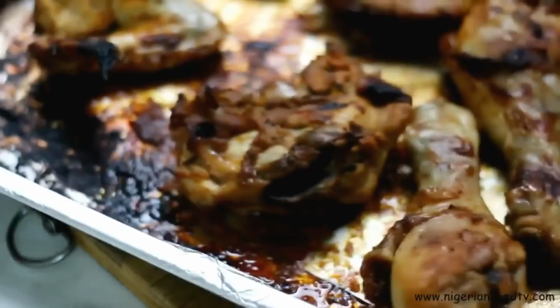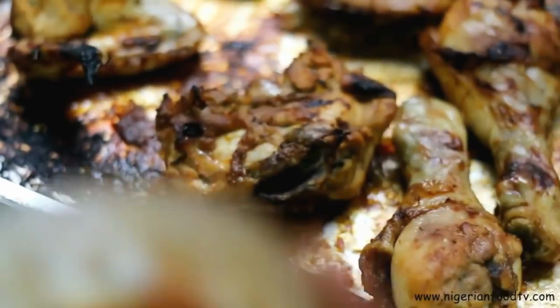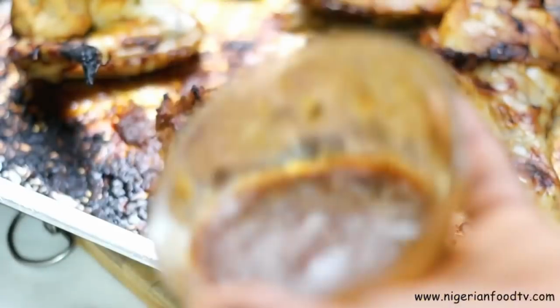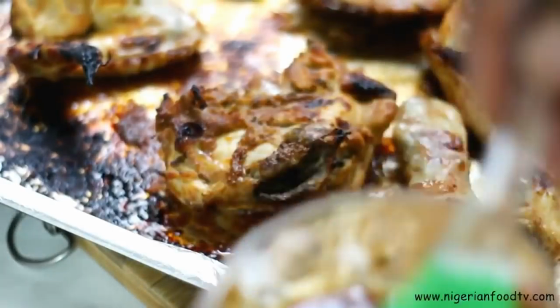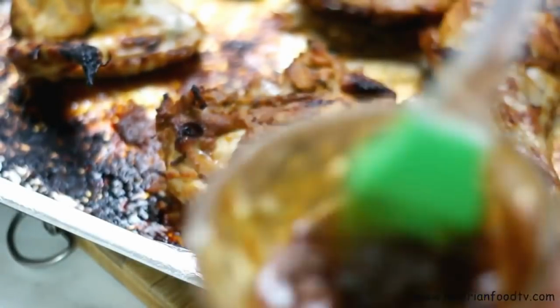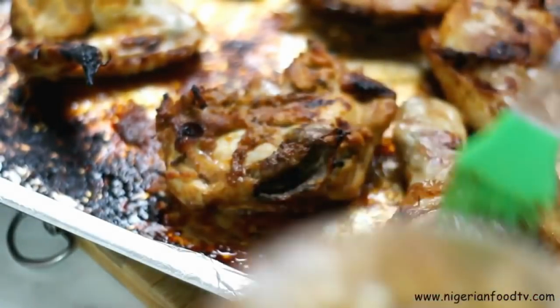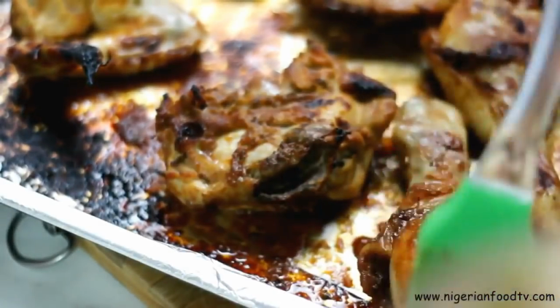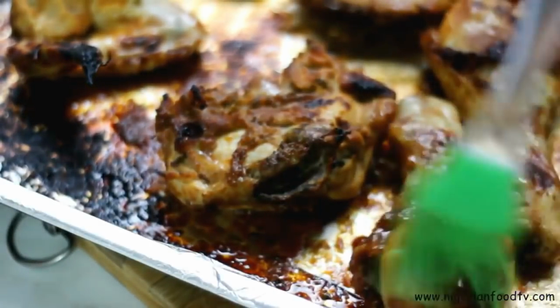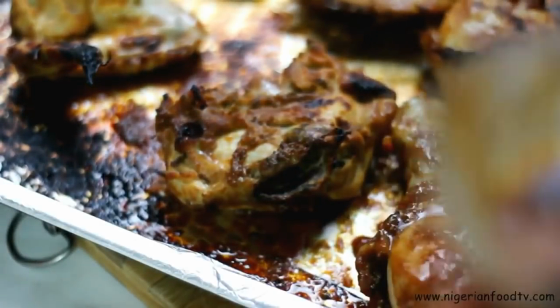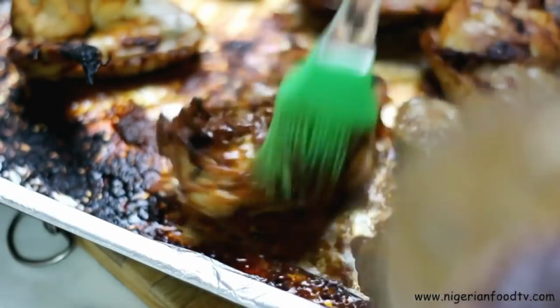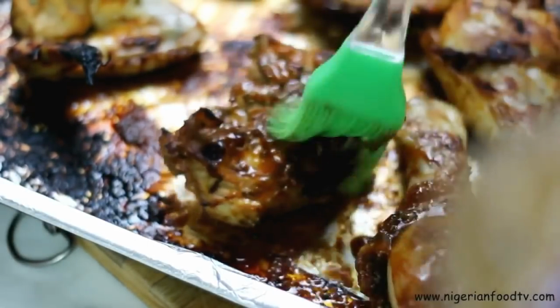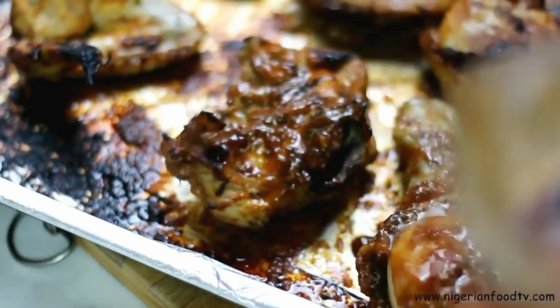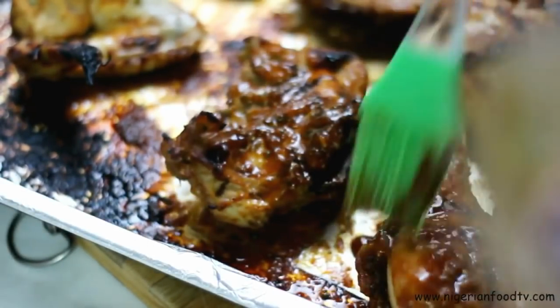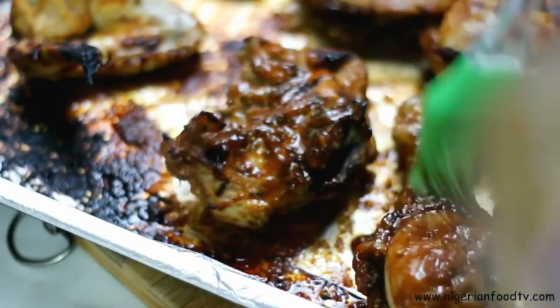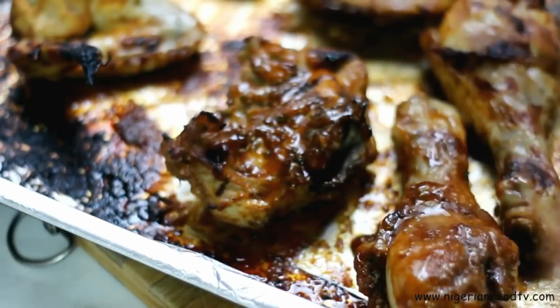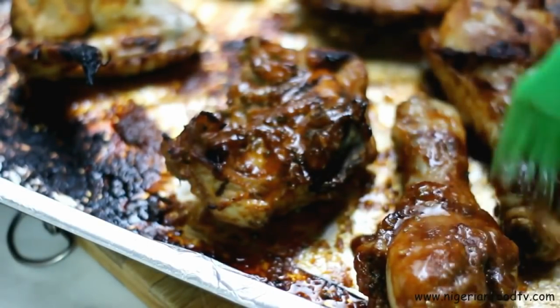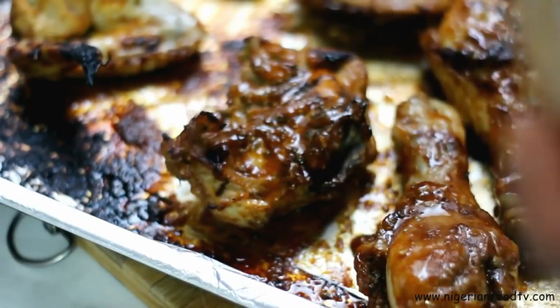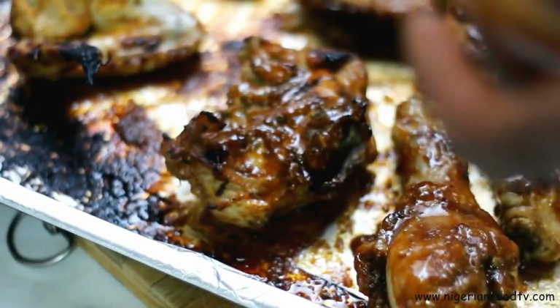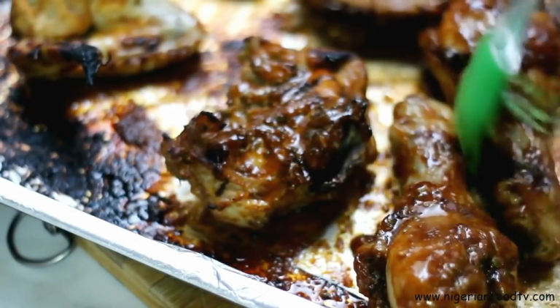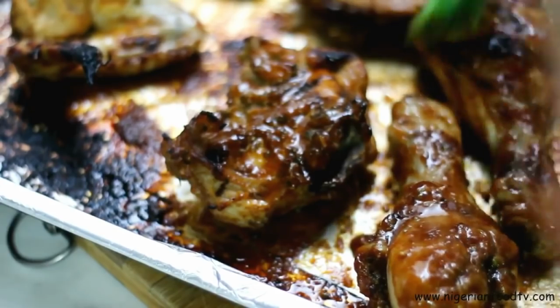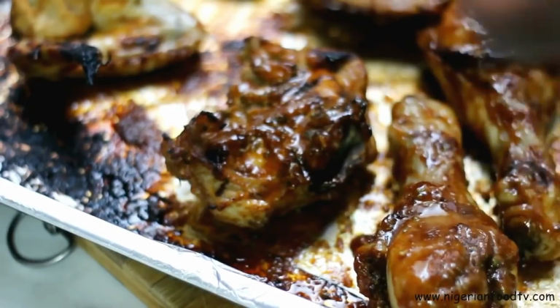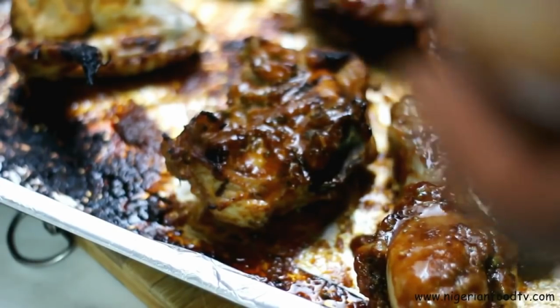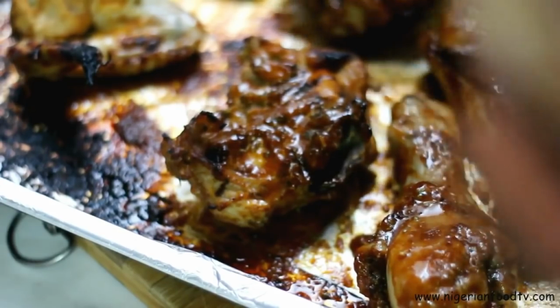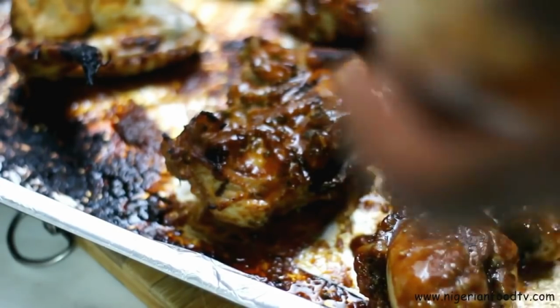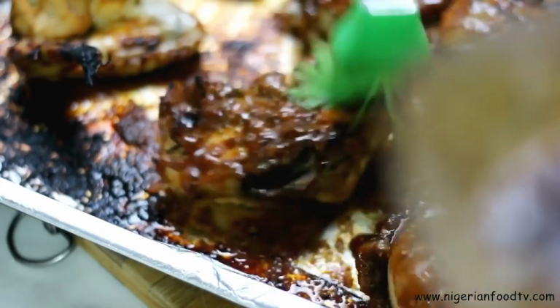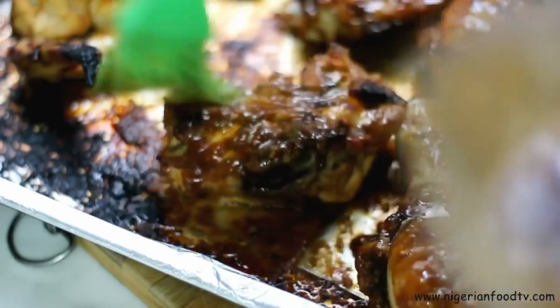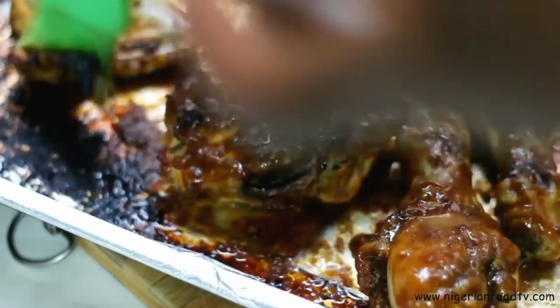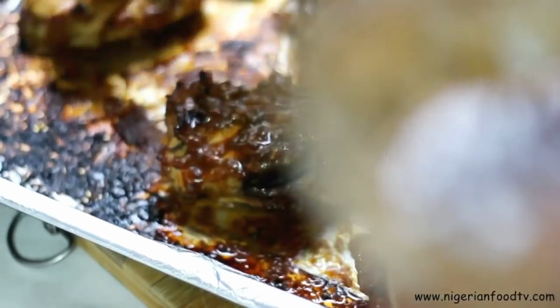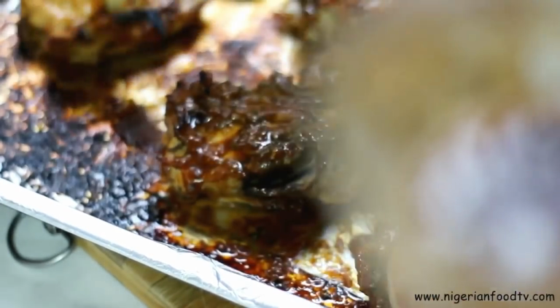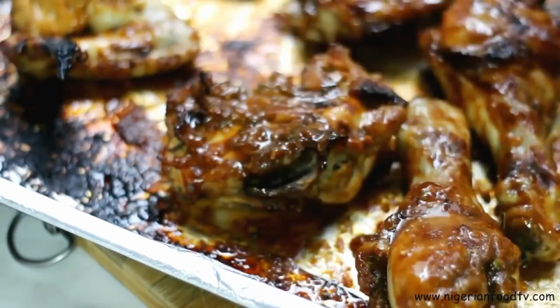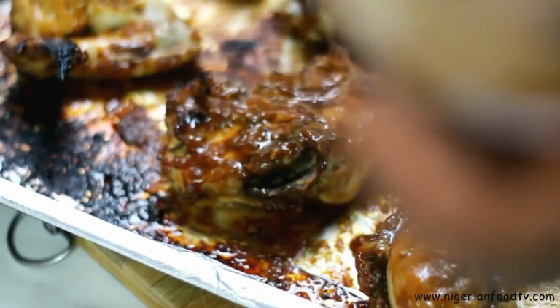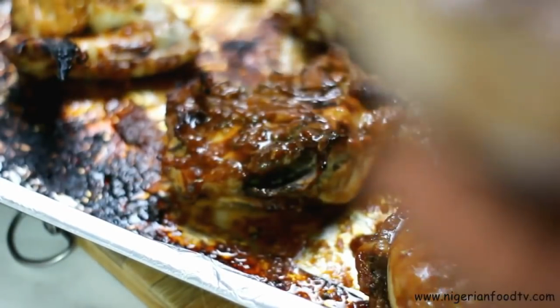Now take out the chicken and give it a good brush of the marinade on both sides and pop it back into the oven for 10 more minutes.